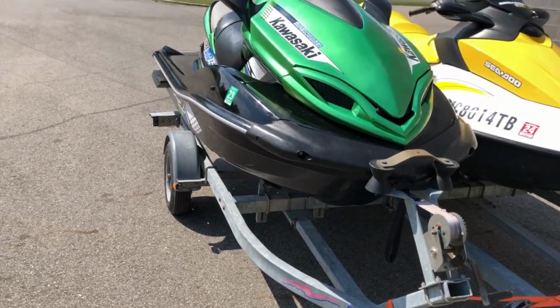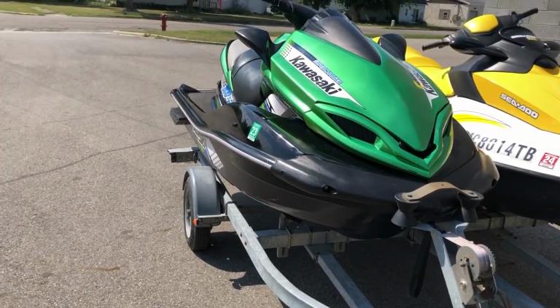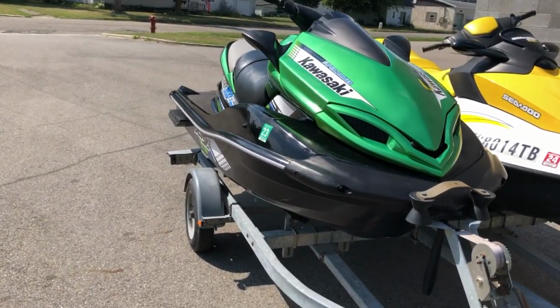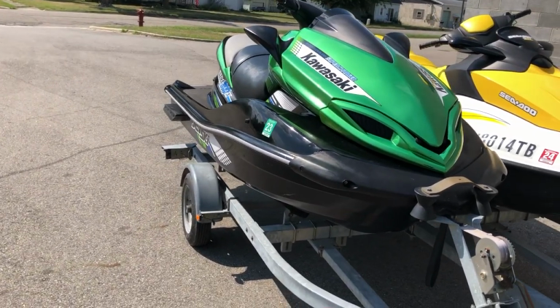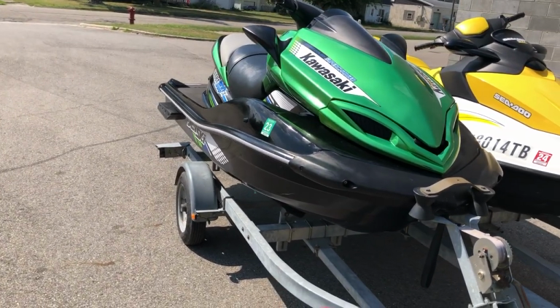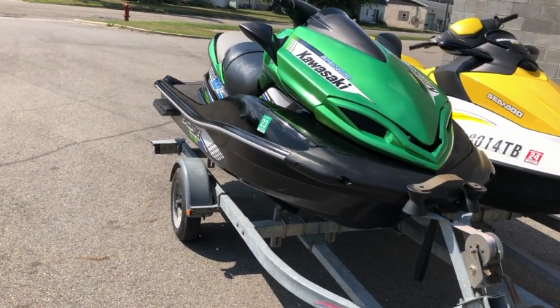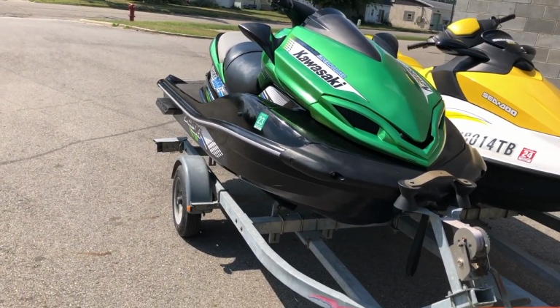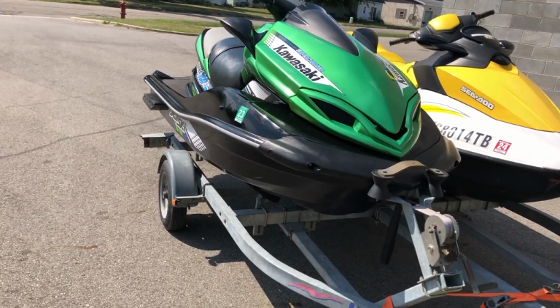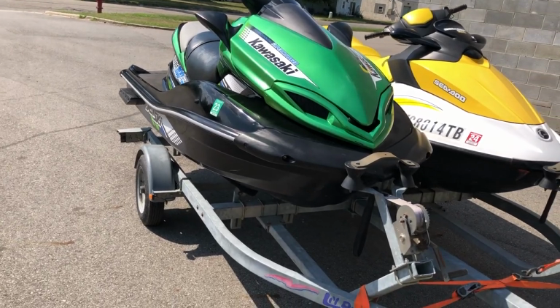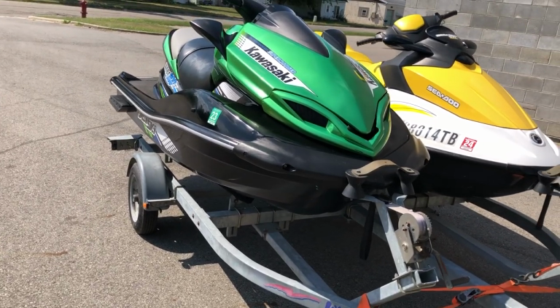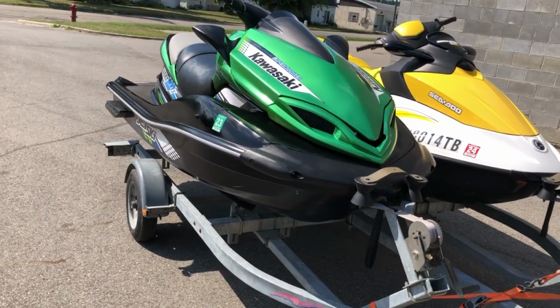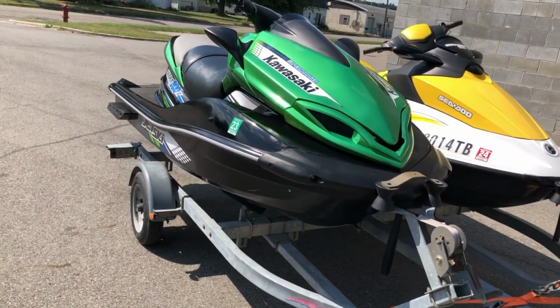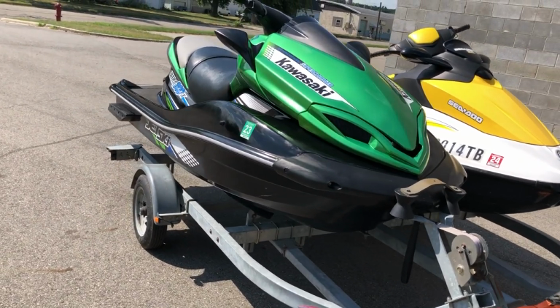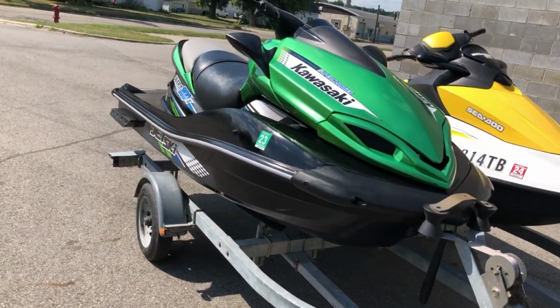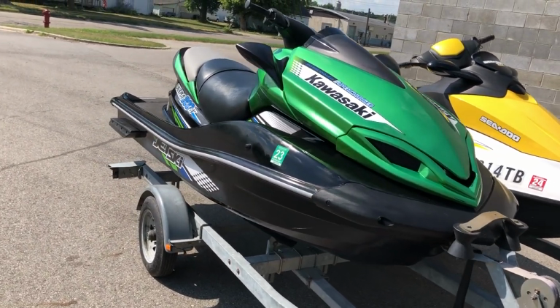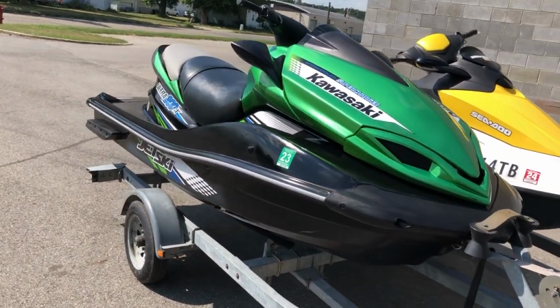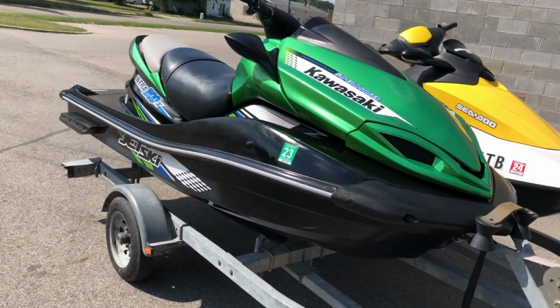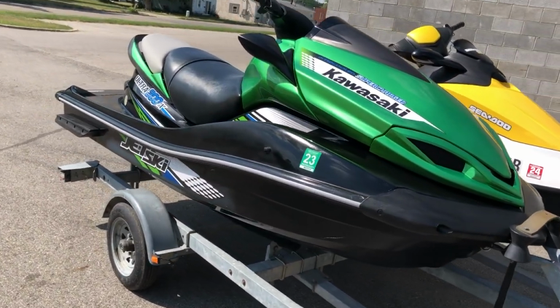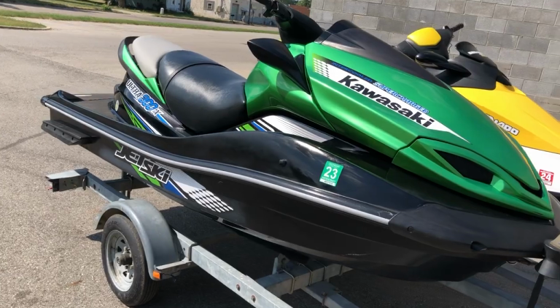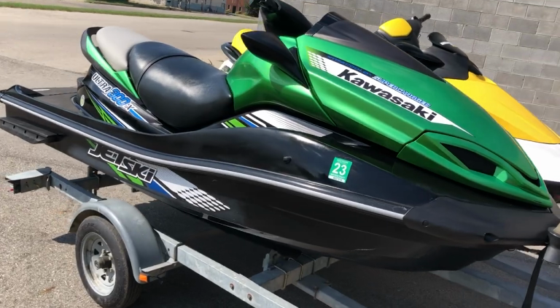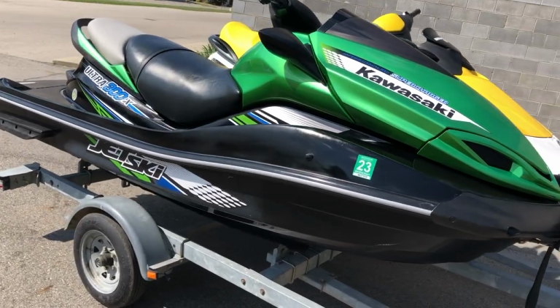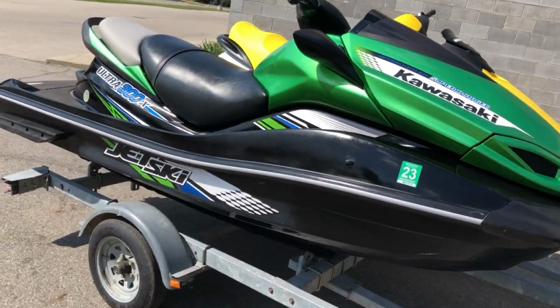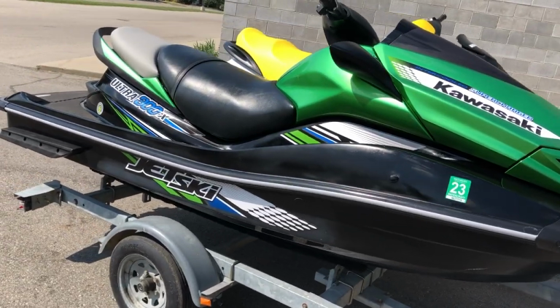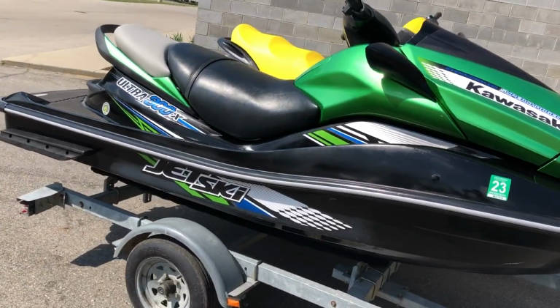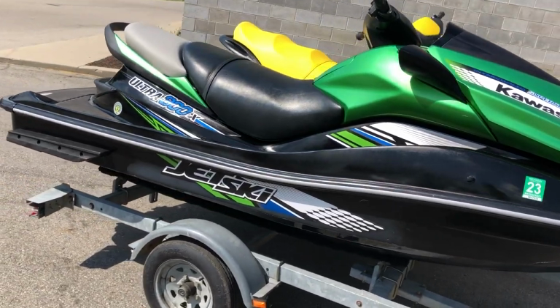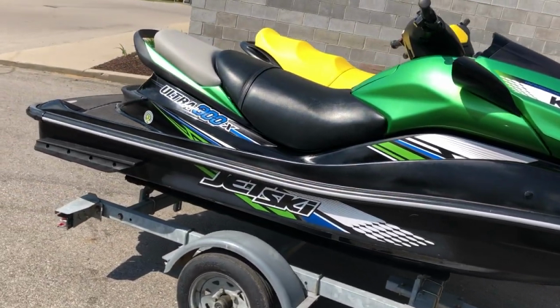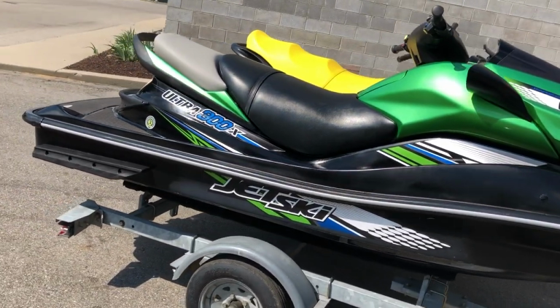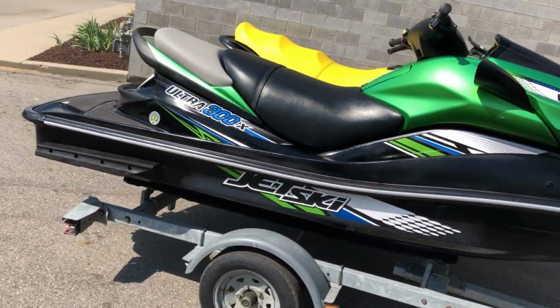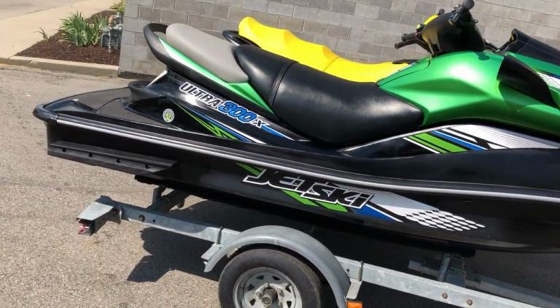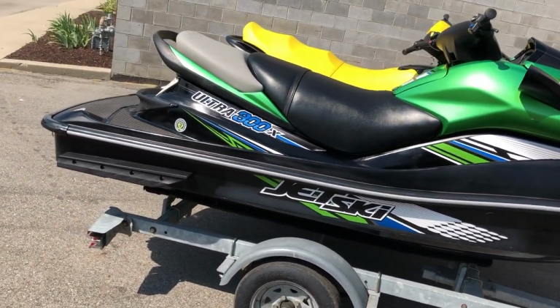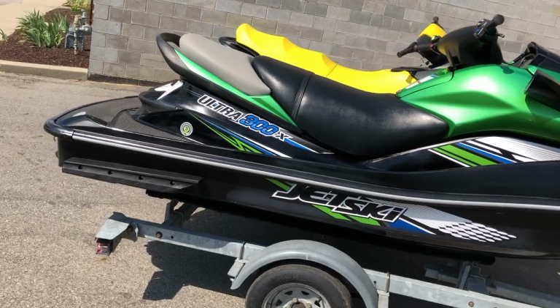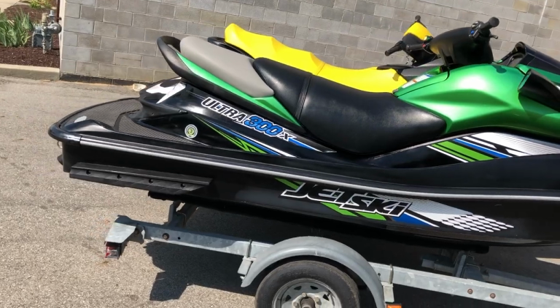Hey guys, Approval Power Sports here. Got a couple of jet skis for sale. The first one we have is a 2012 Kawasaki Ultra 300x for sale — only got 103 hours, guys. This is the one: 1500cc four stroke.